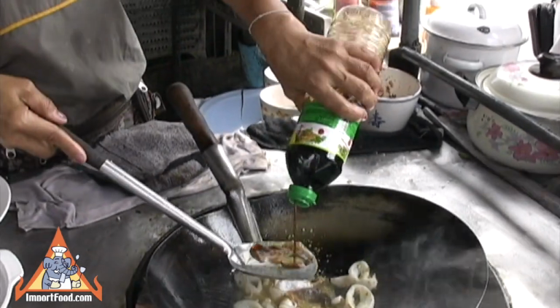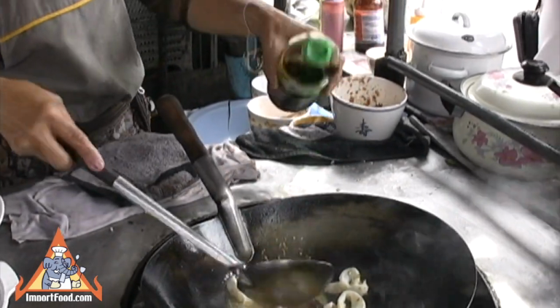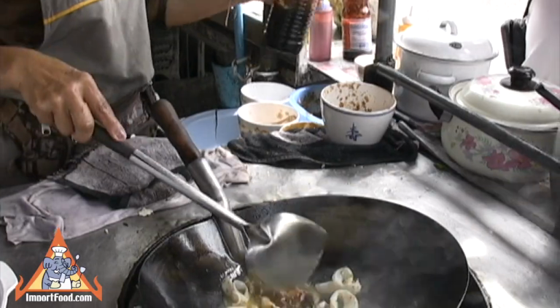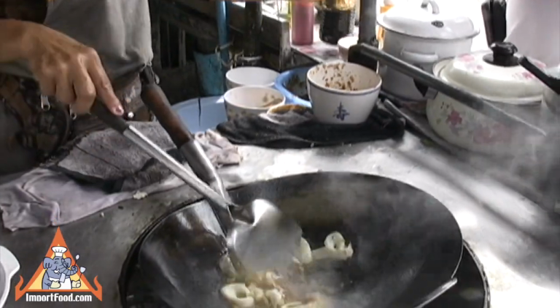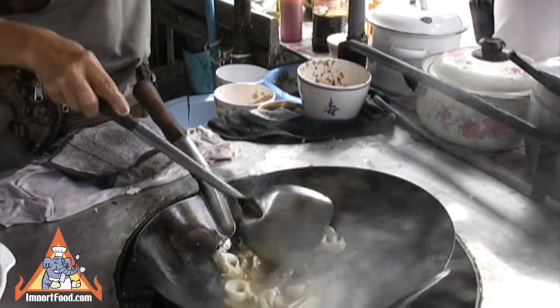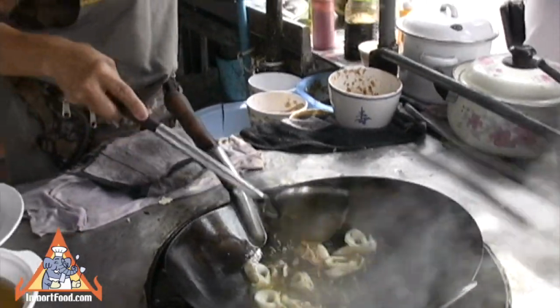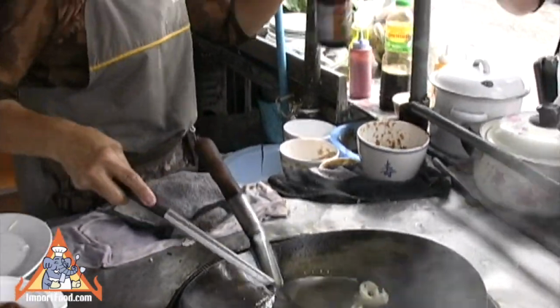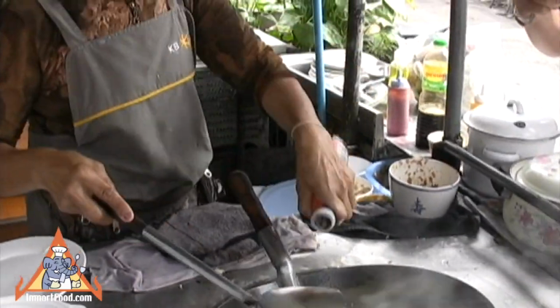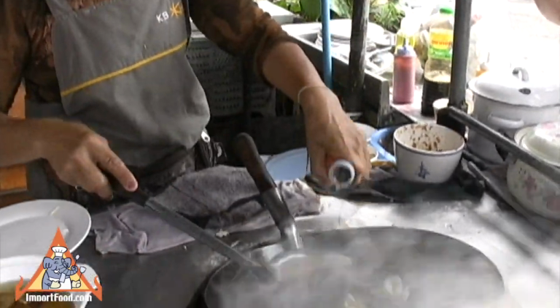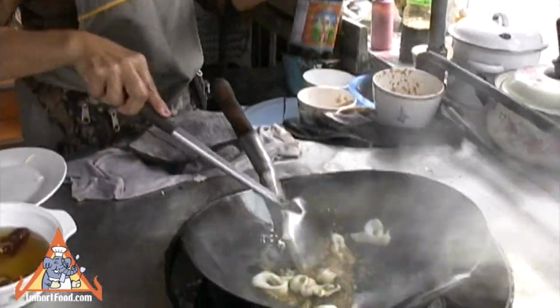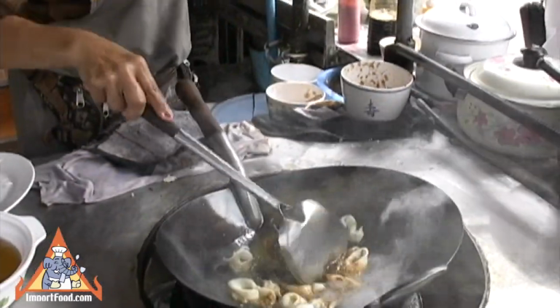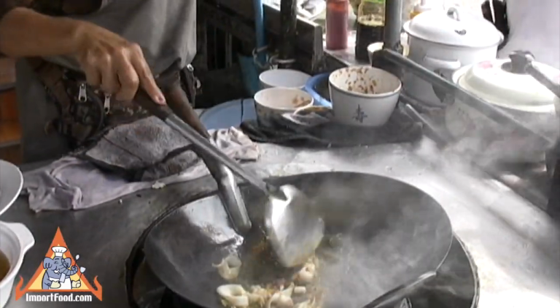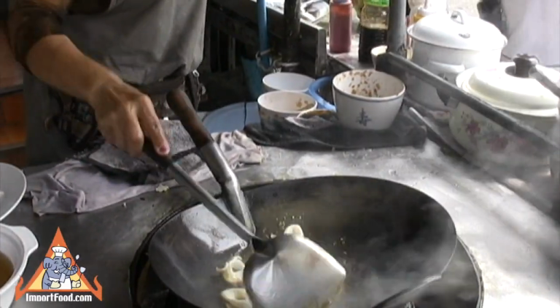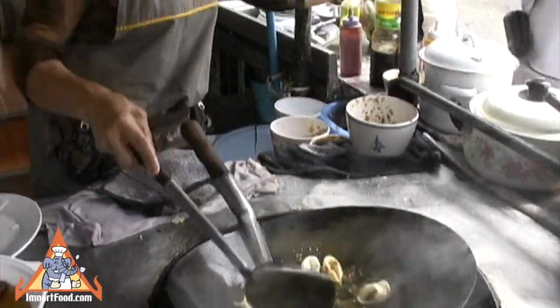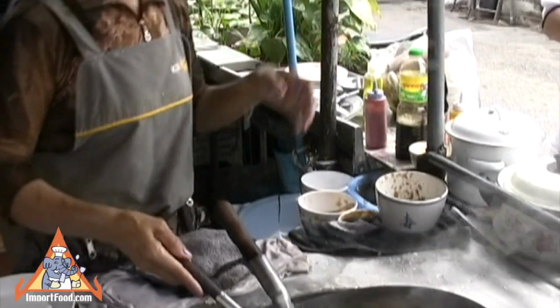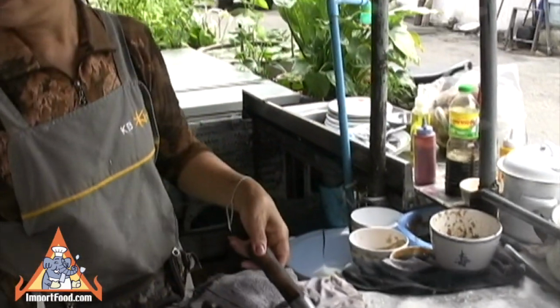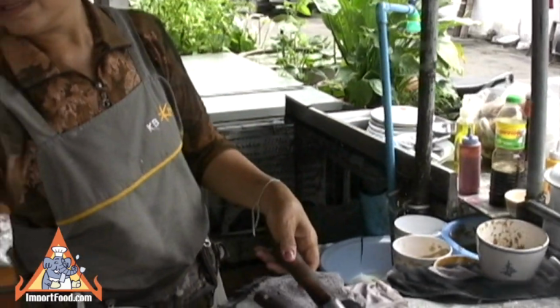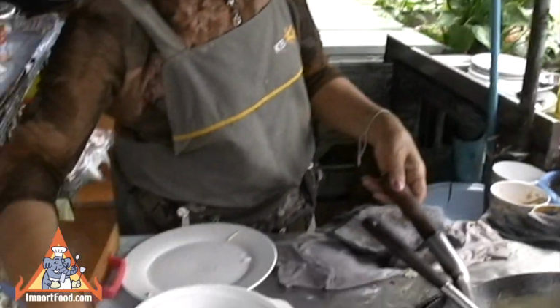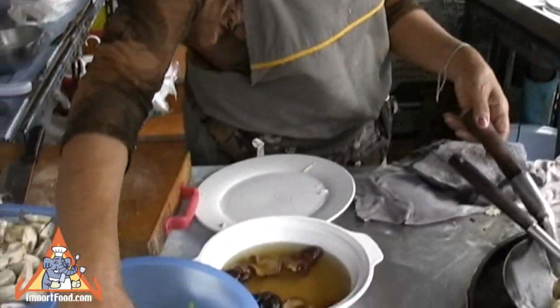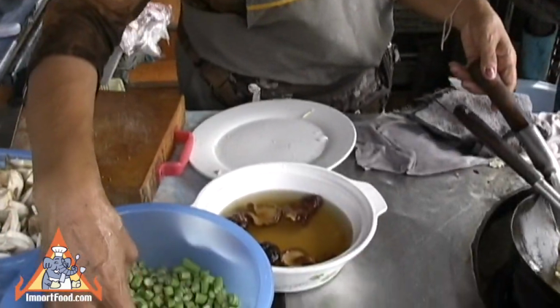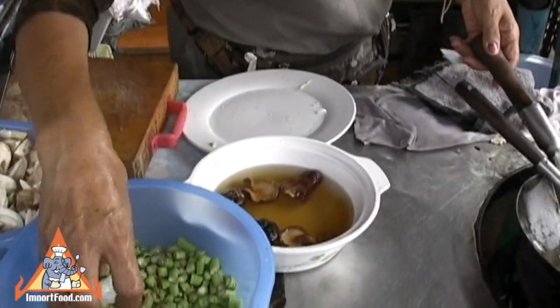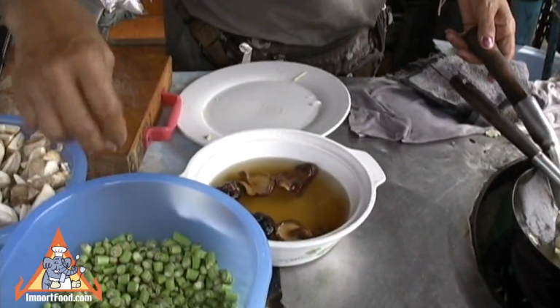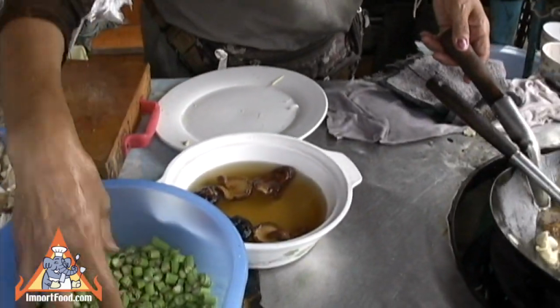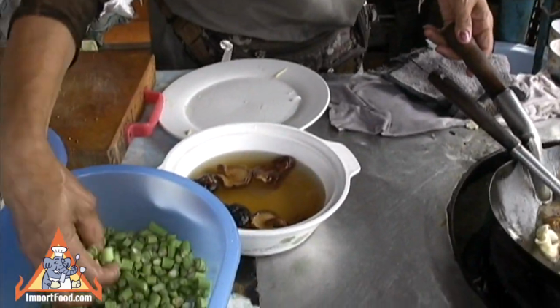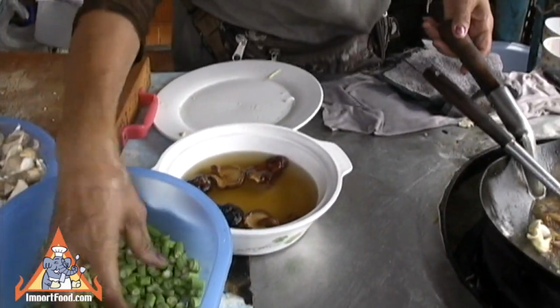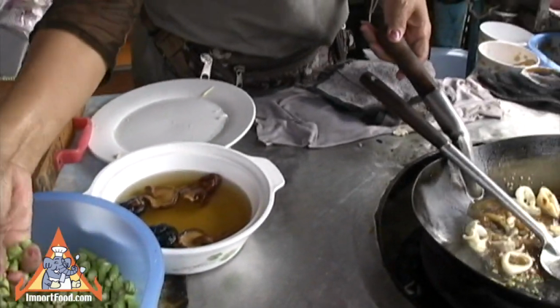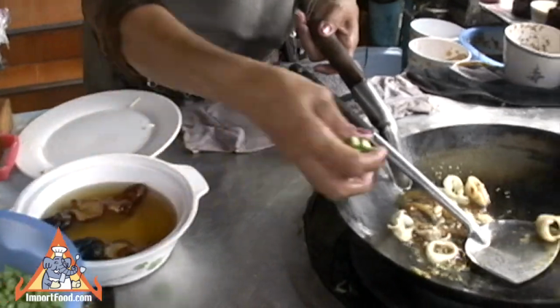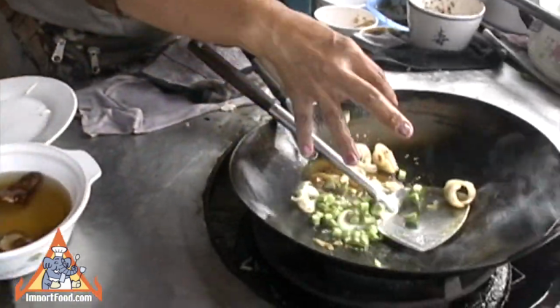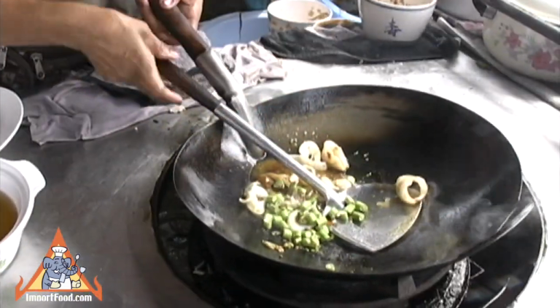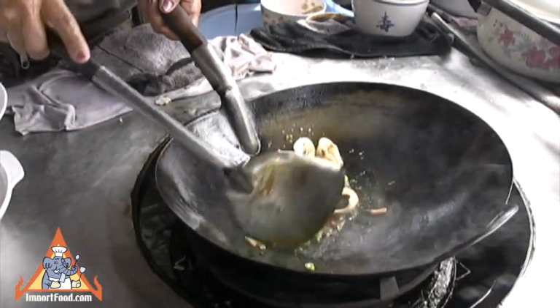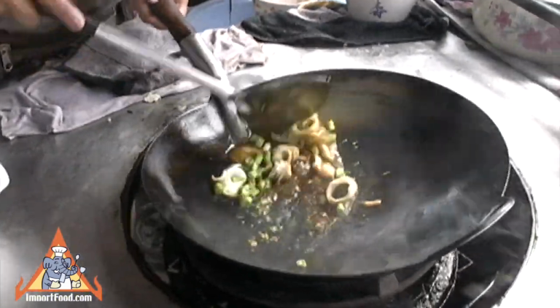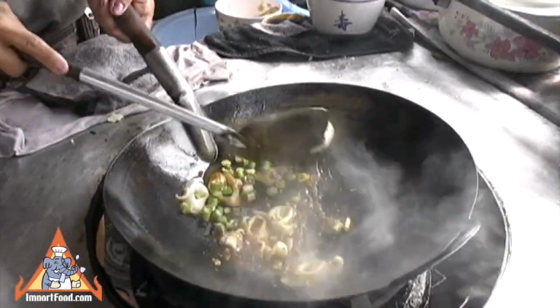That is golden mountain sauce, and then she'll give a touch of black soy sauce — that's Healthy Boy brand. All of these sauces are available at importfood.com, as well as the wok and the wok turner. She adds some long beans.